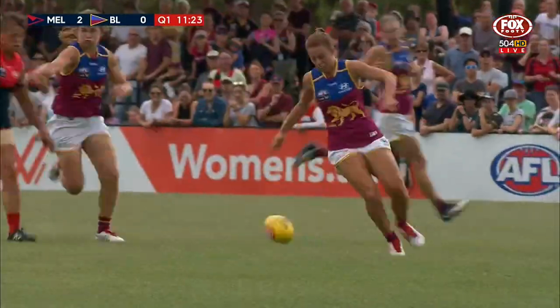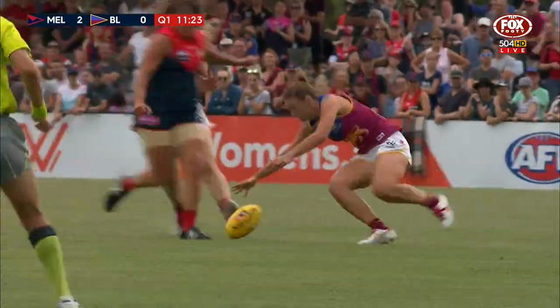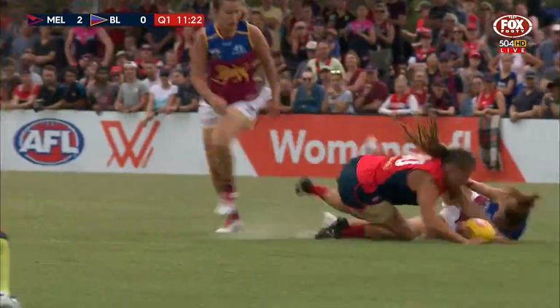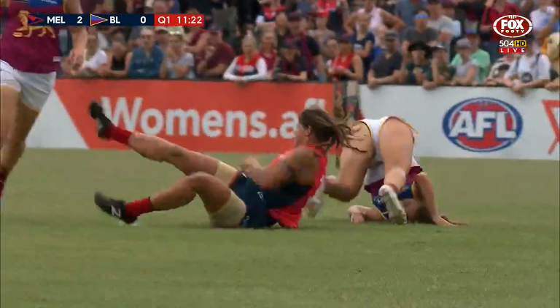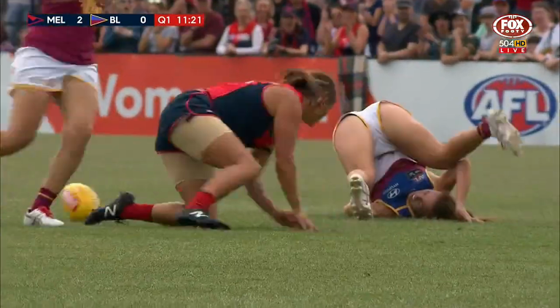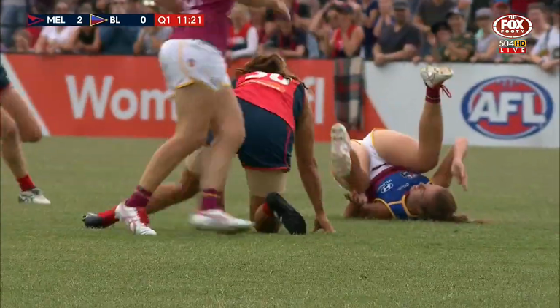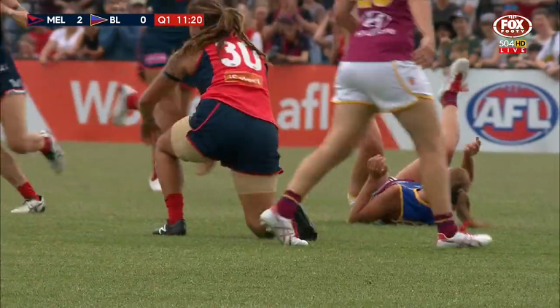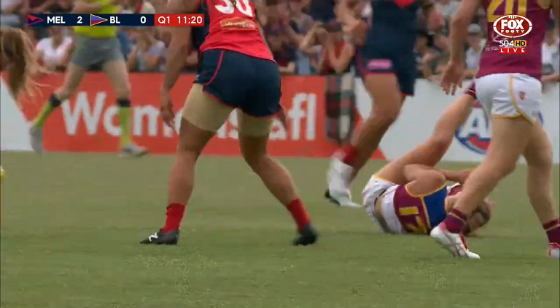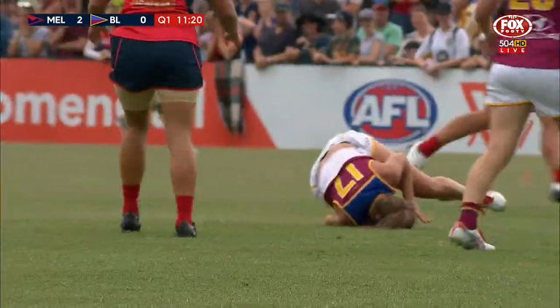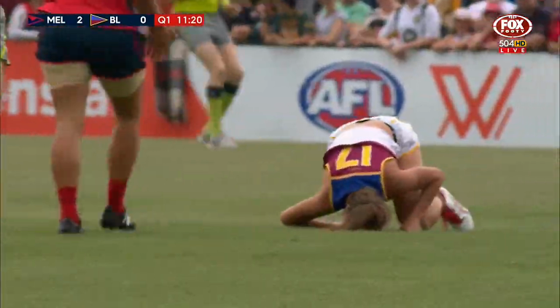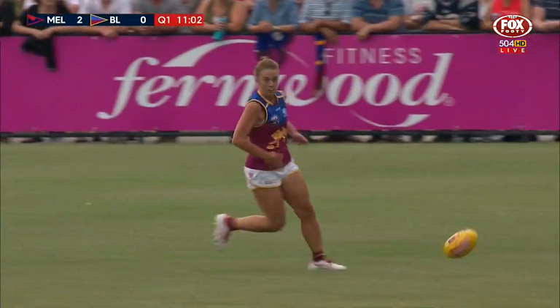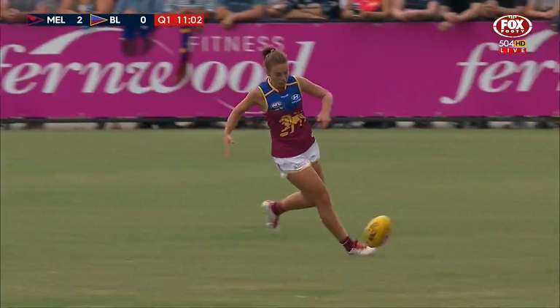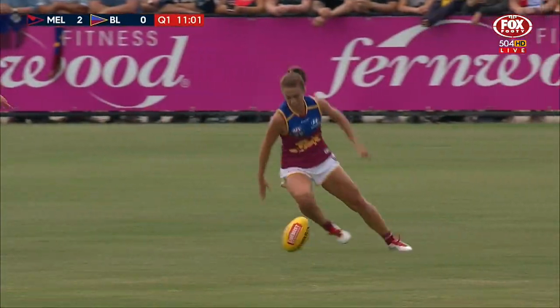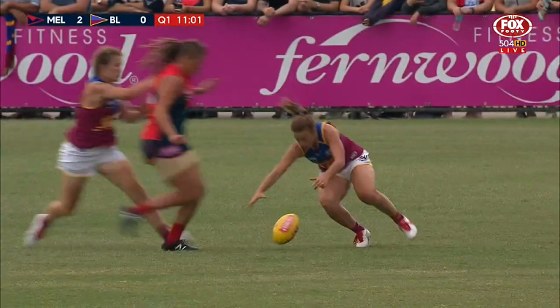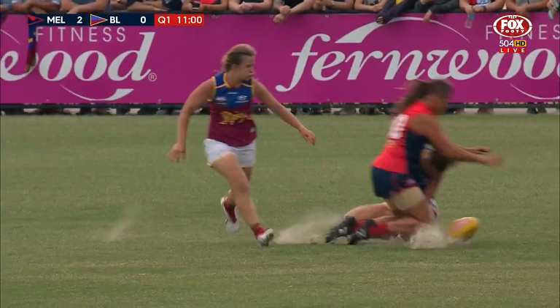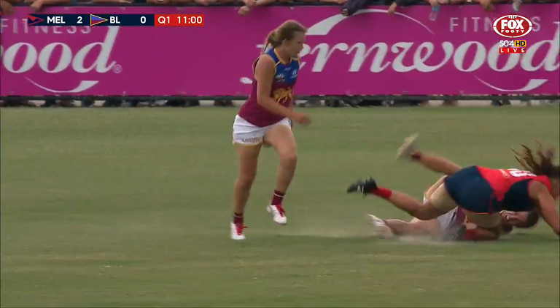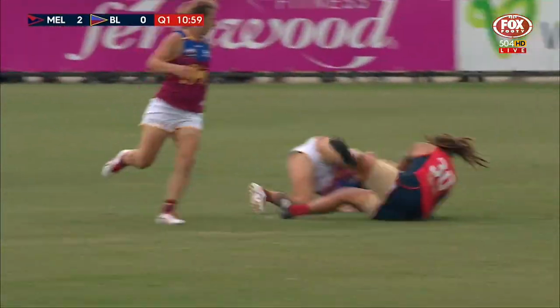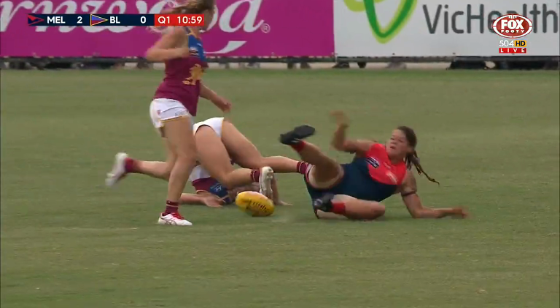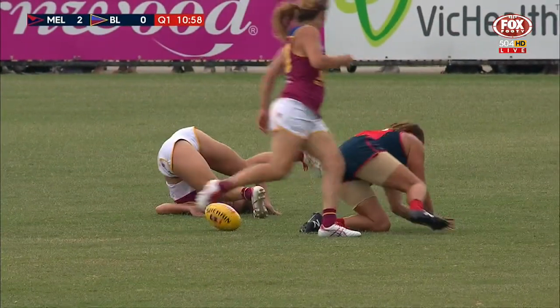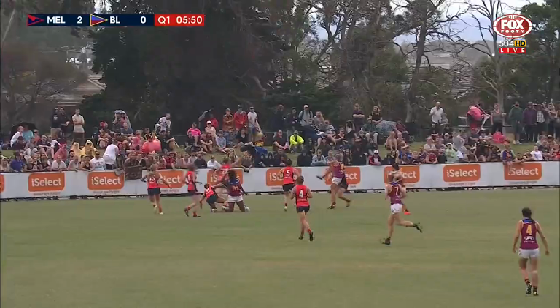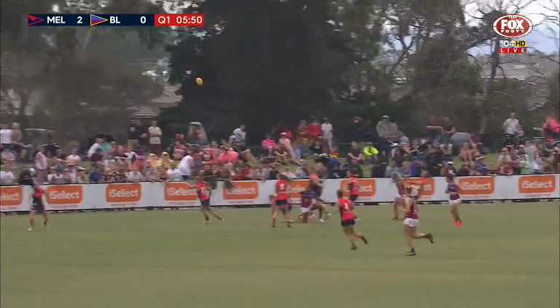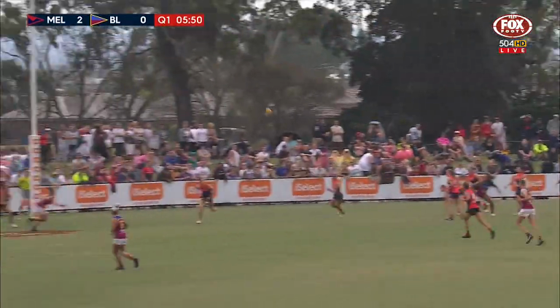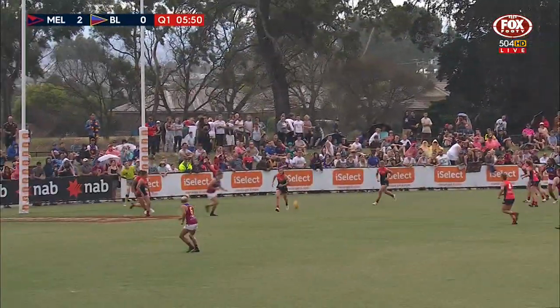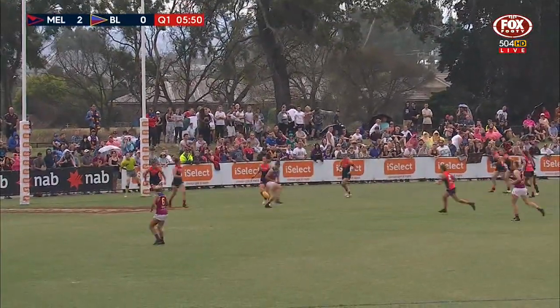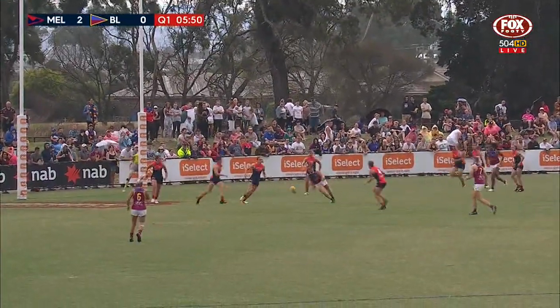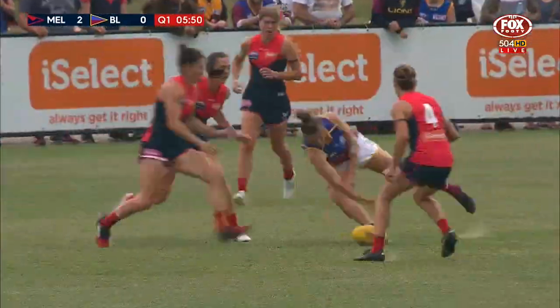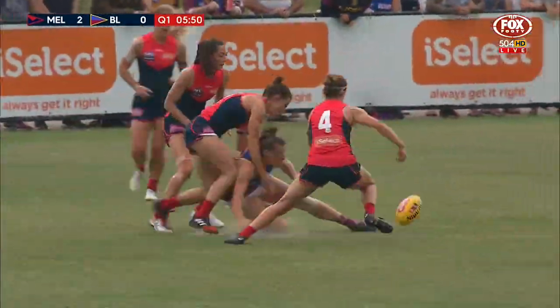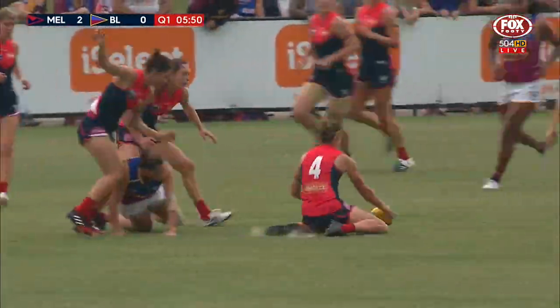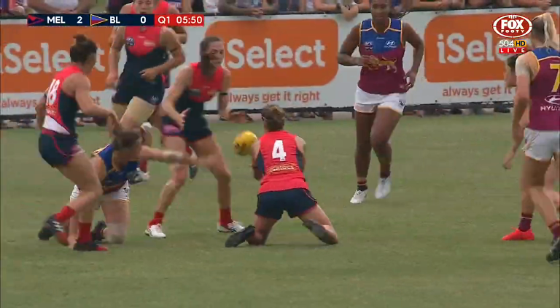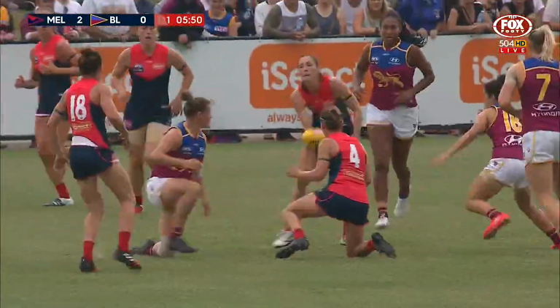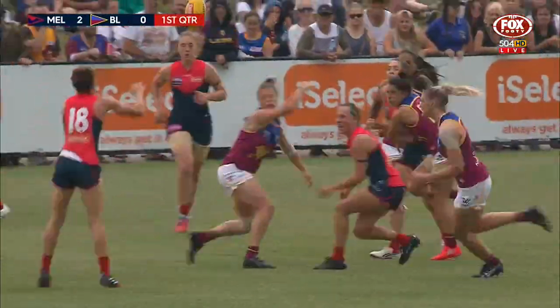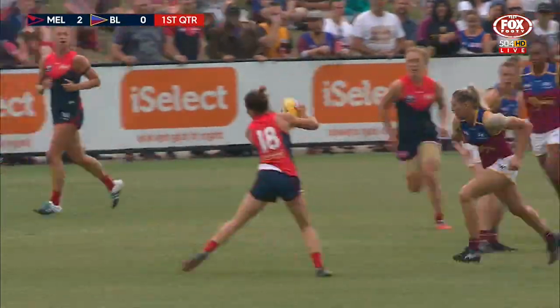Who will get back there? Going in hard was Cranston, and she has collected the Brisbane Lions player Jamie Stanton heavily. Comes out the way of Ashmore. Quick little kick, hurried kick. It falls to the top of the goal square. Under the pump is Paxman.